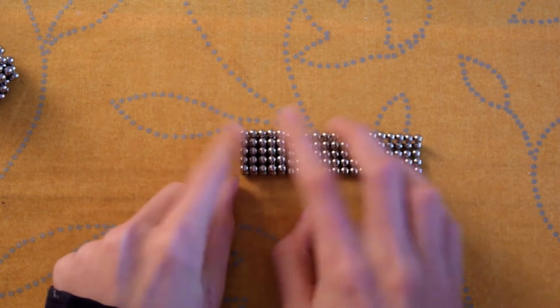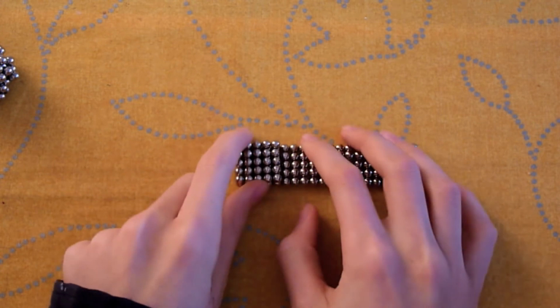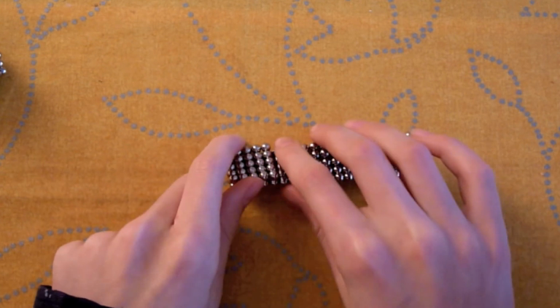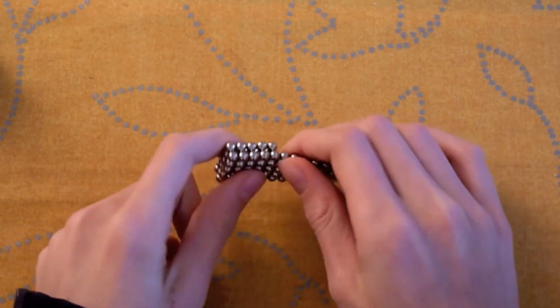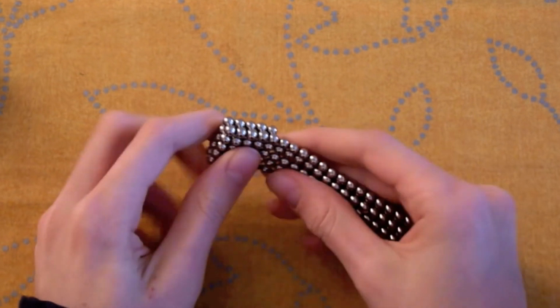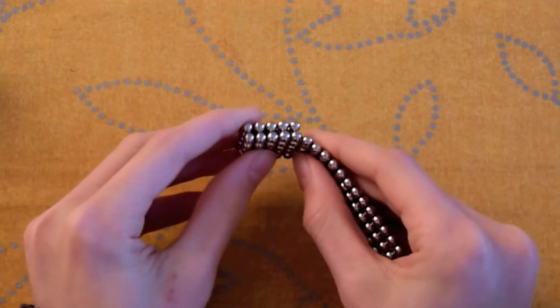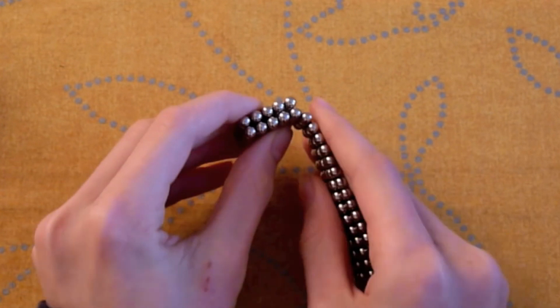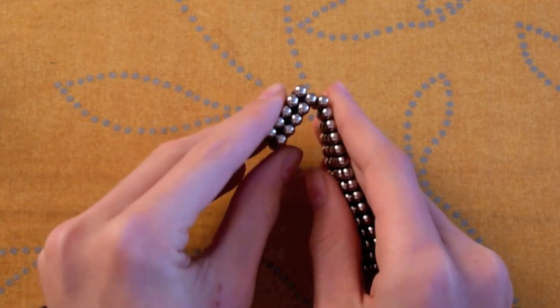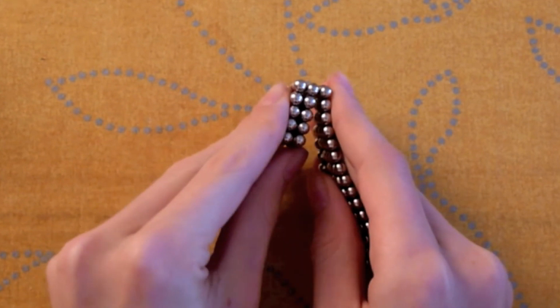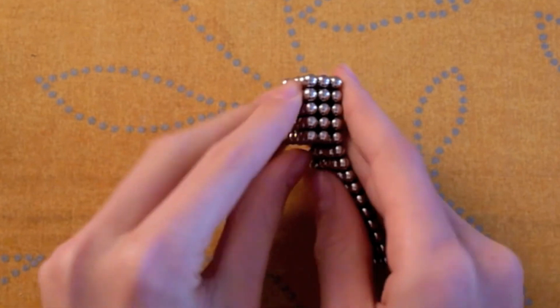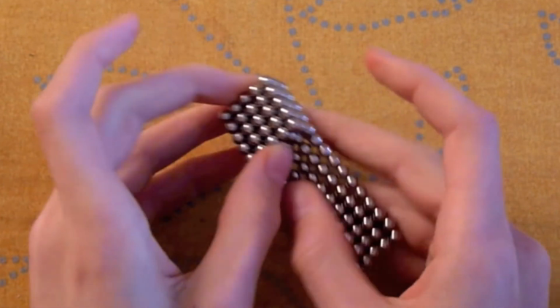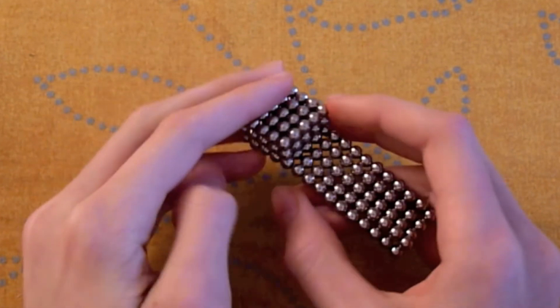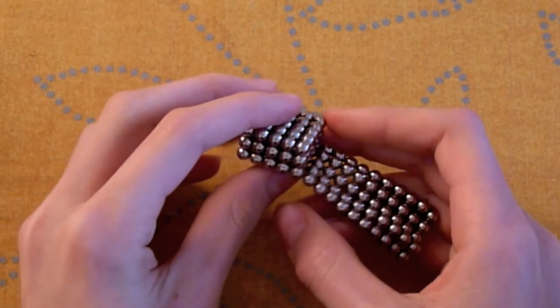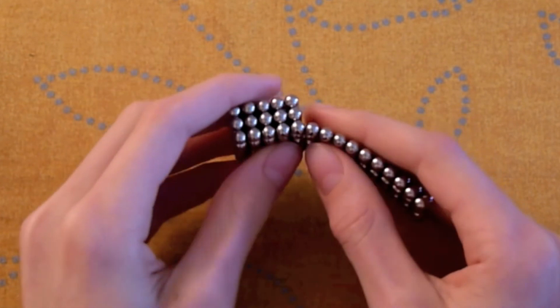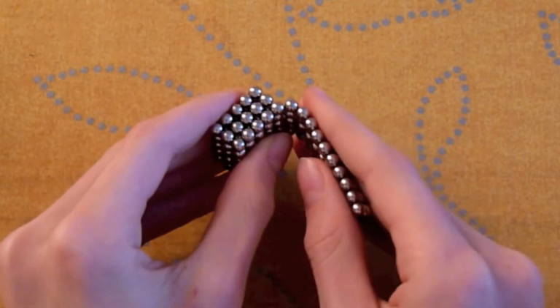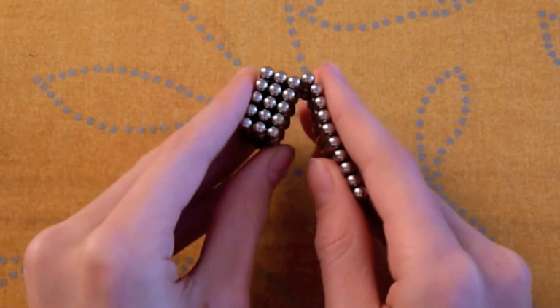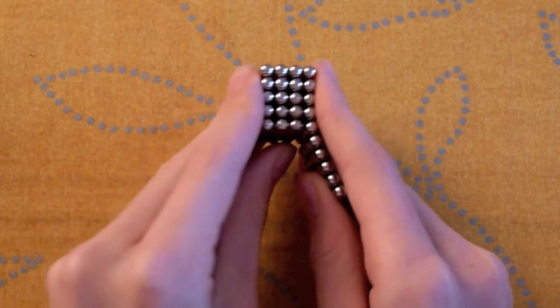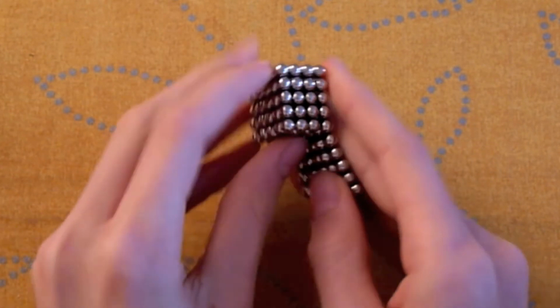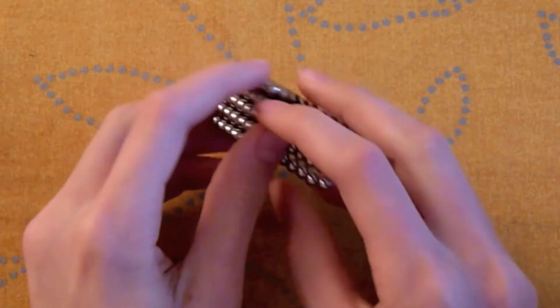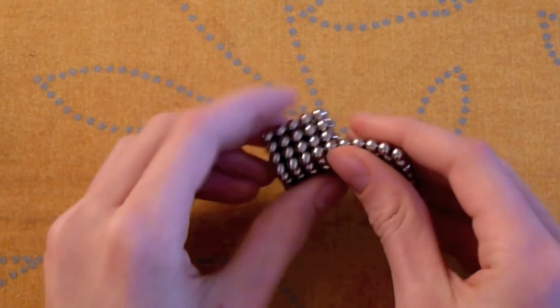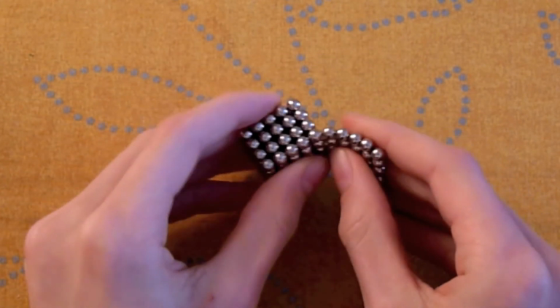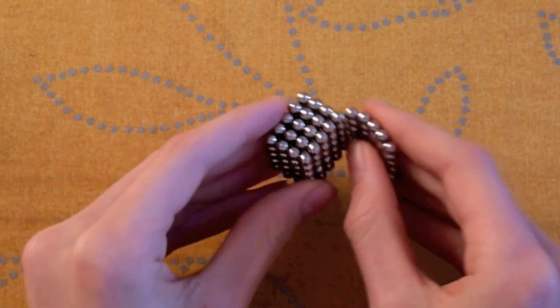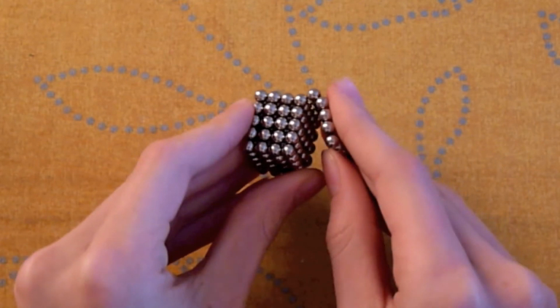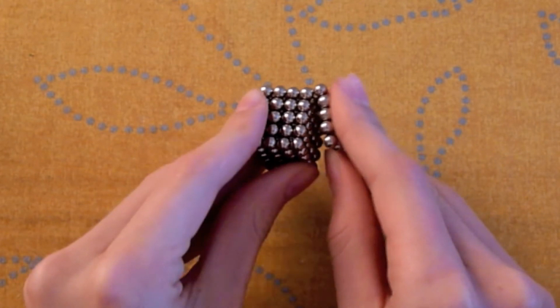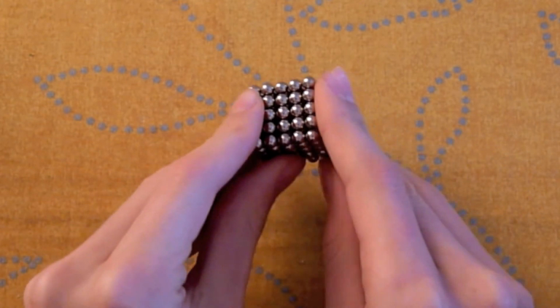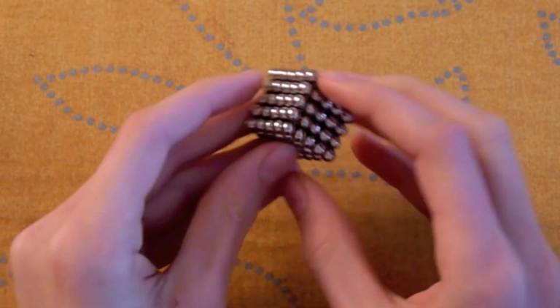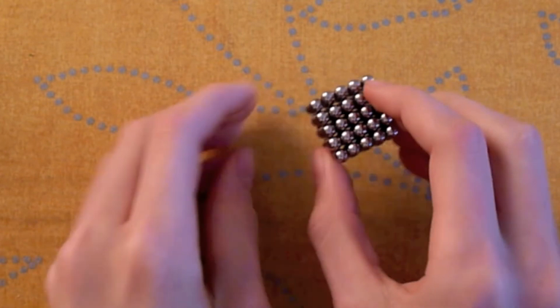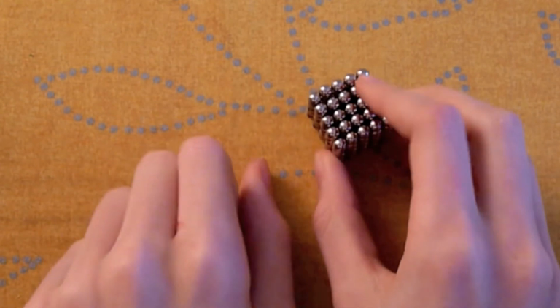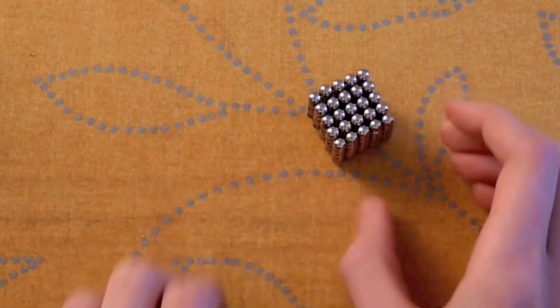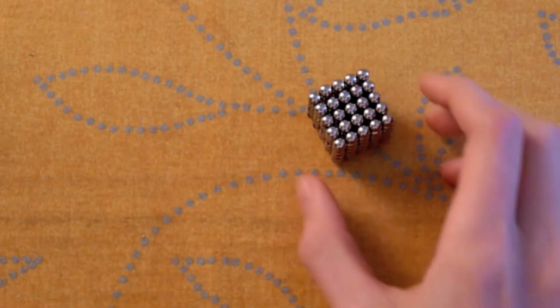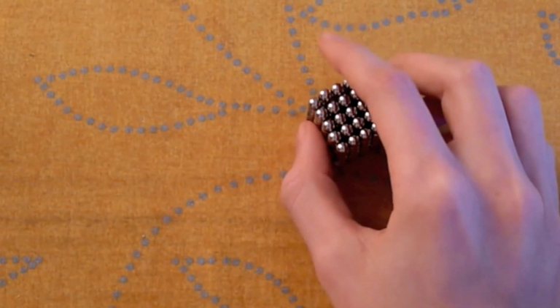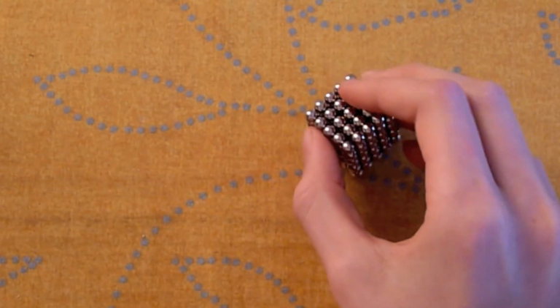Now start folding. As you can see, here we have 5. Now we have 3 layers of 5. Now 4. Now 5. So now you have made your cube that's 5x5x5 beads wide.